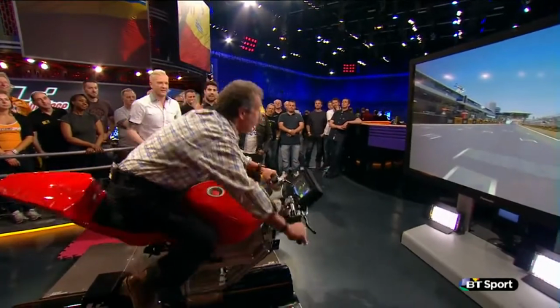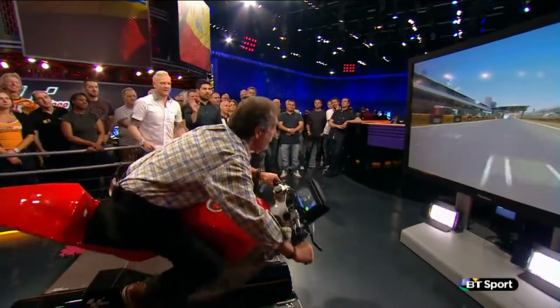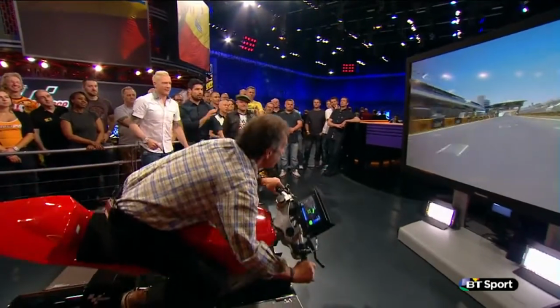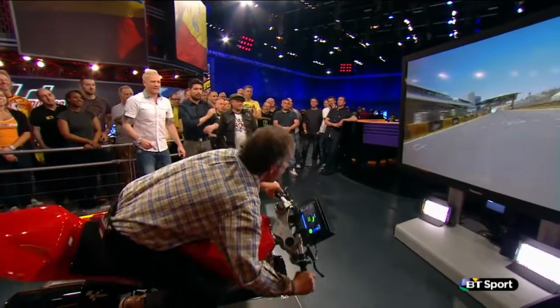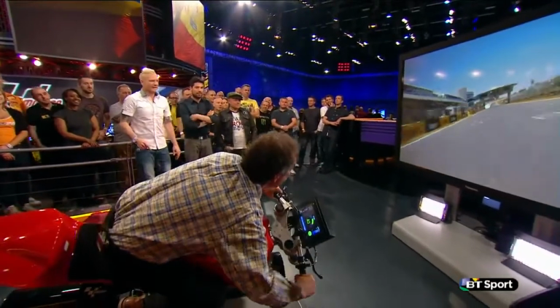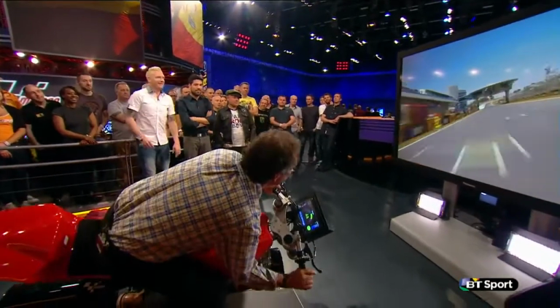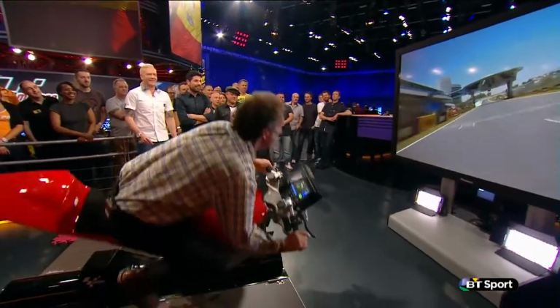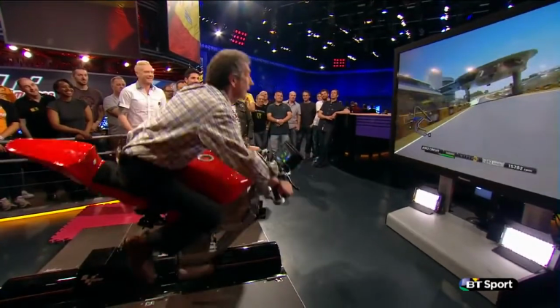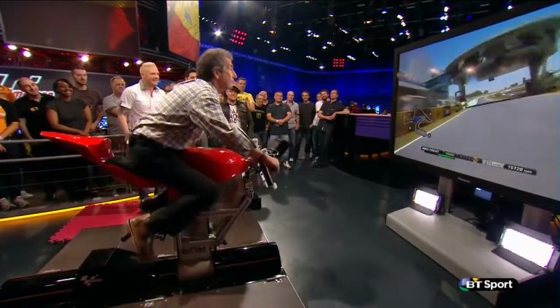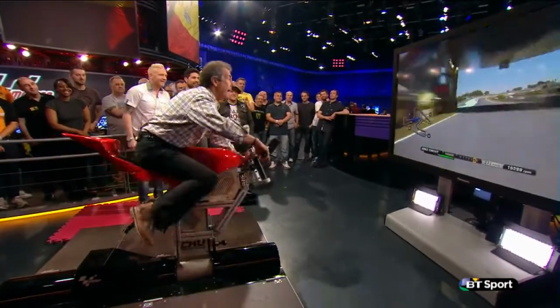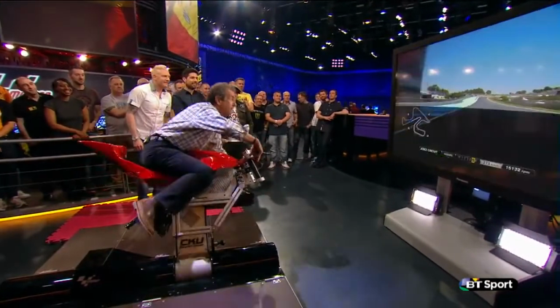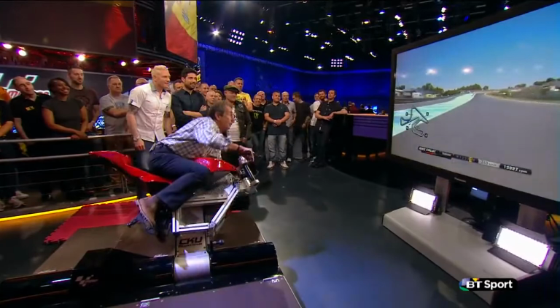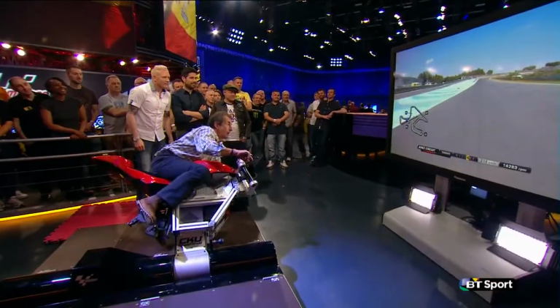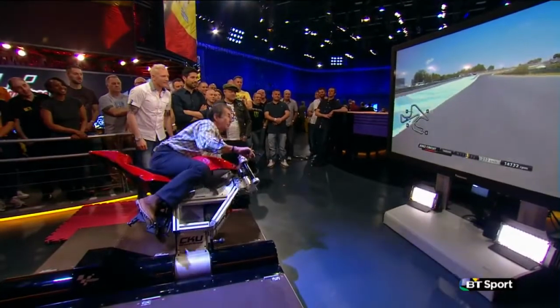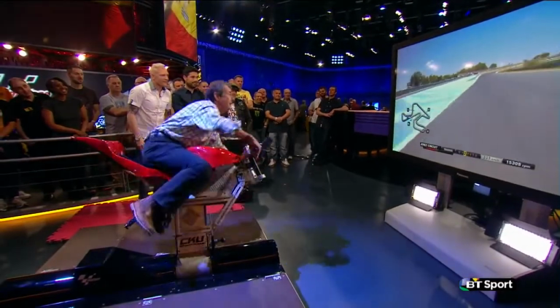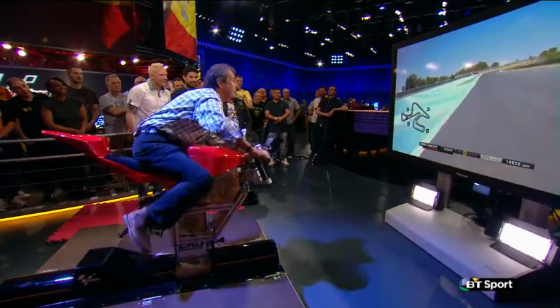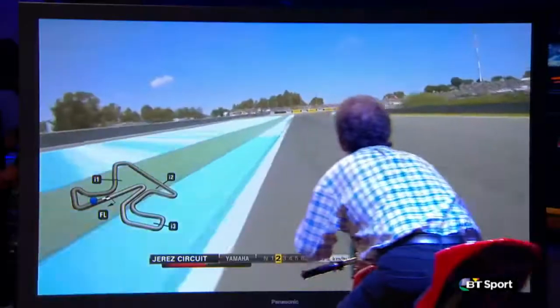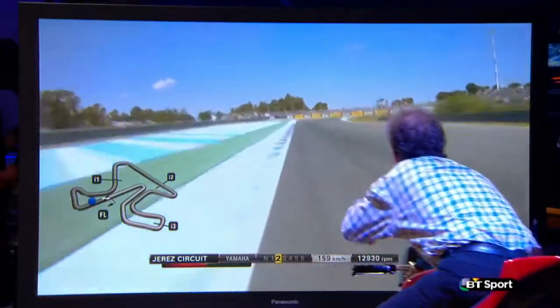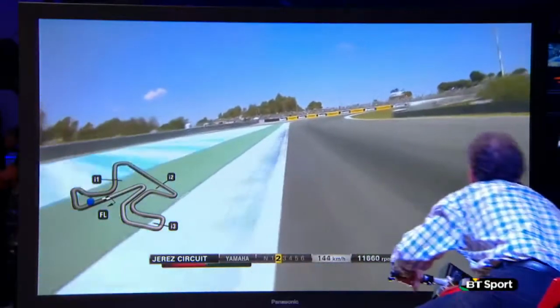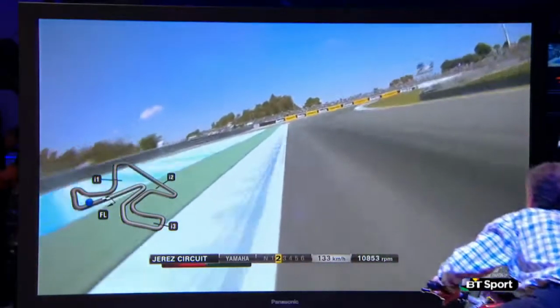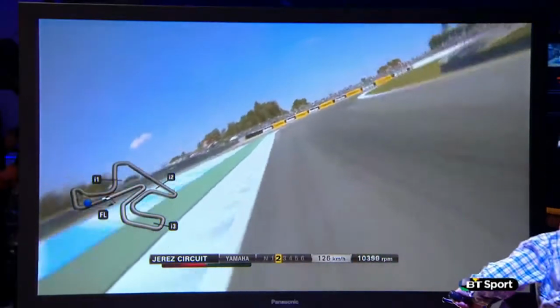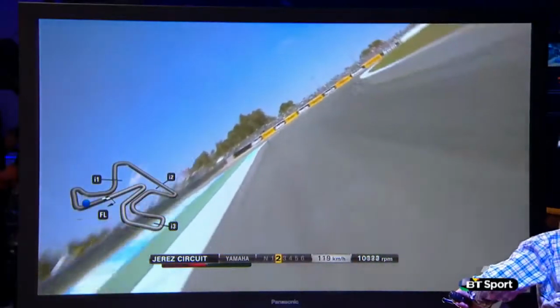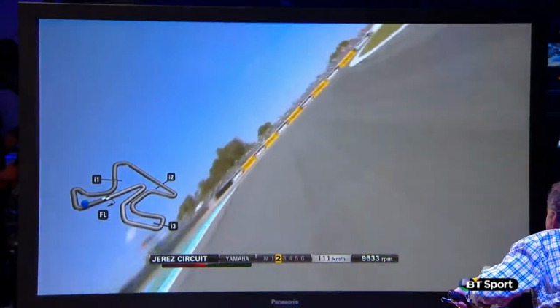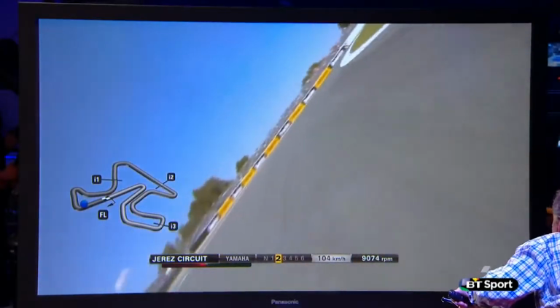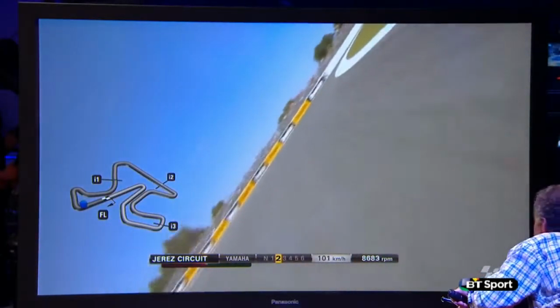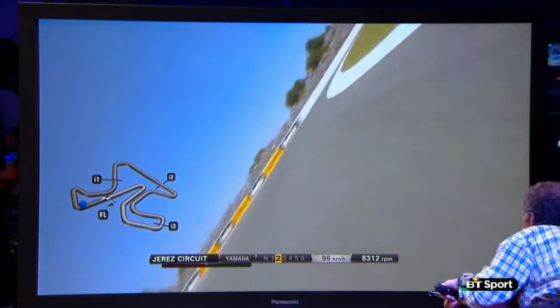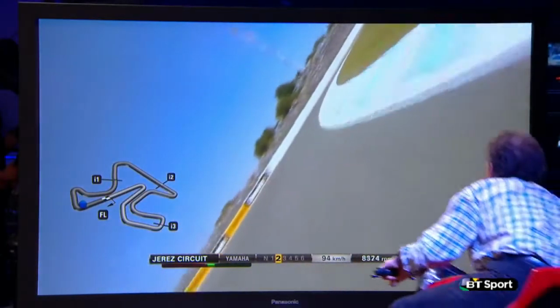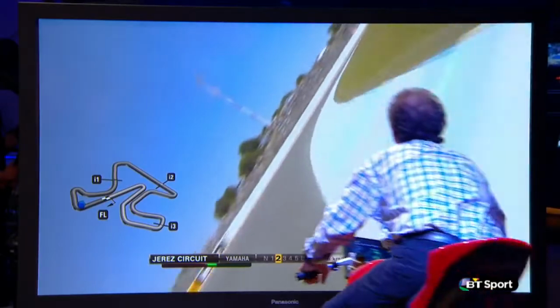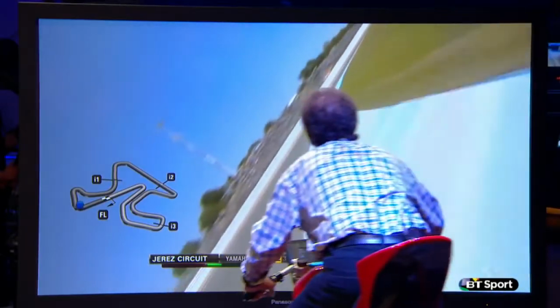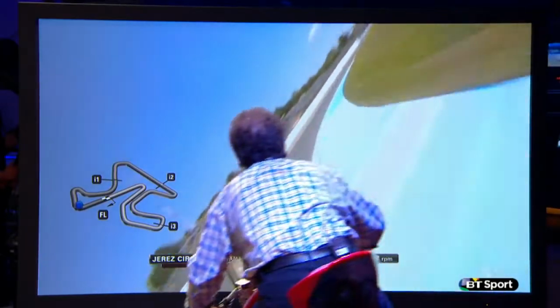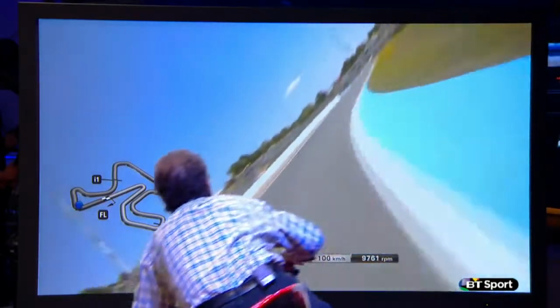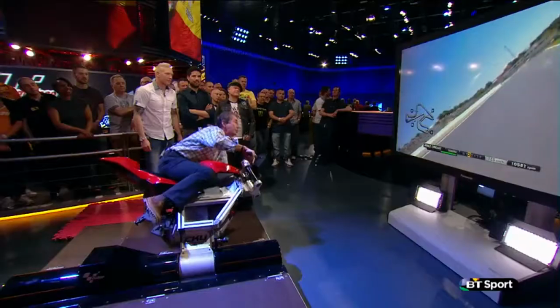I don't want to lean yet. Up to the first corner. I'm not supposed to be leaning this far, so I'm going to stop. This is the first corner. Remember, this is where Casey Stoner took Valentino Rossi out as he went into that corner.